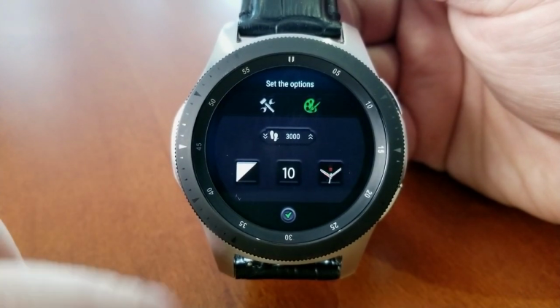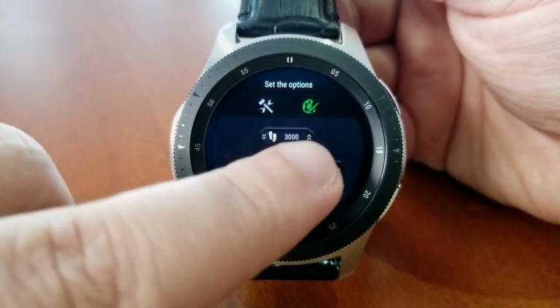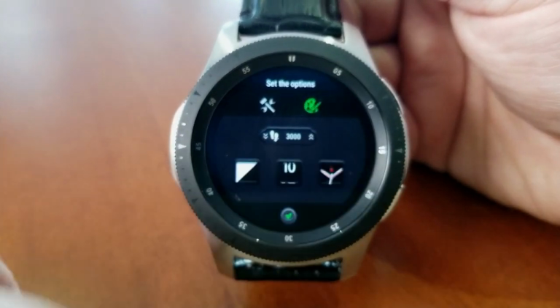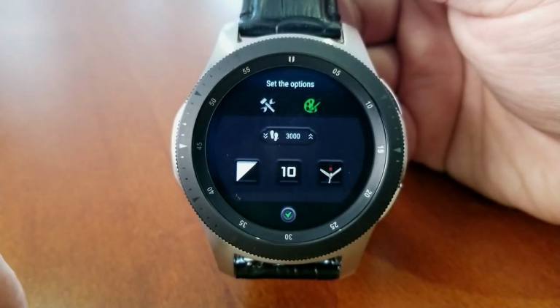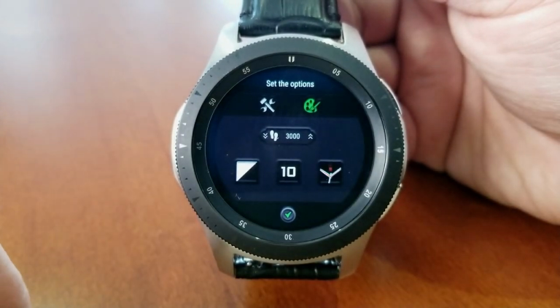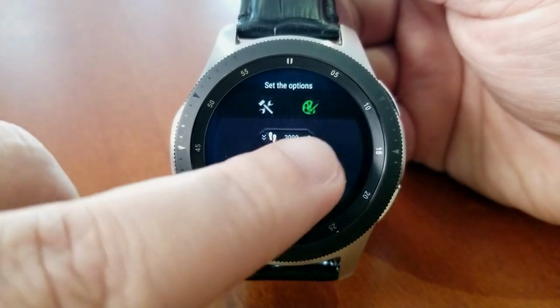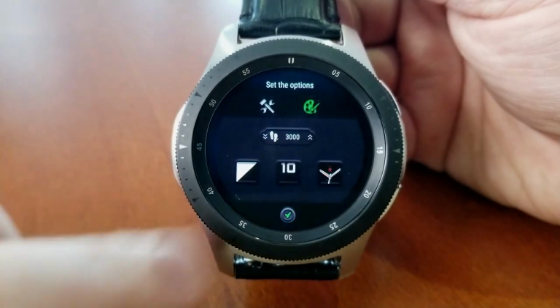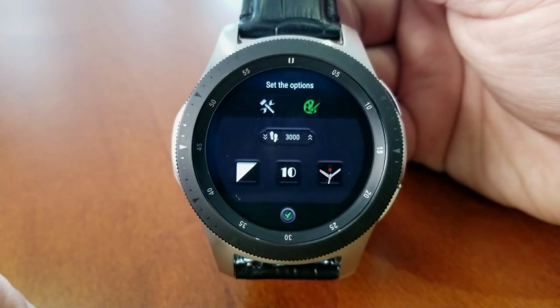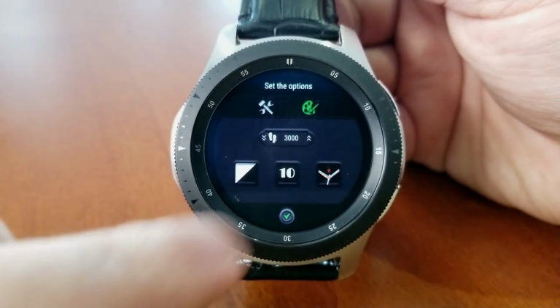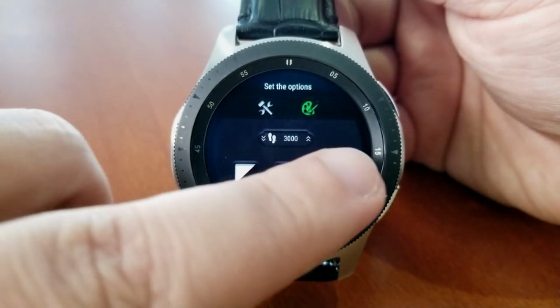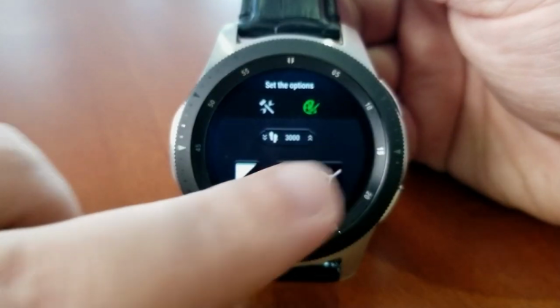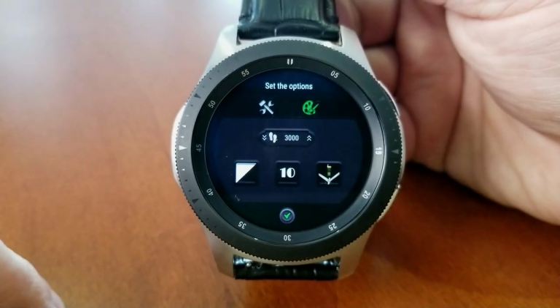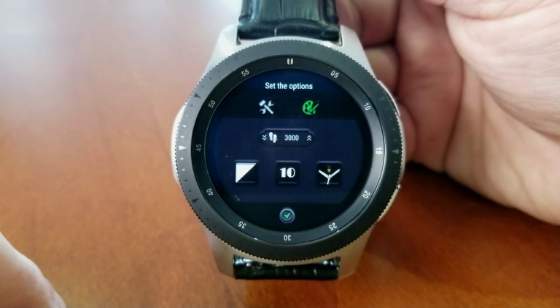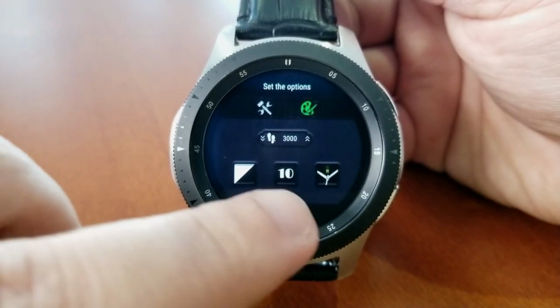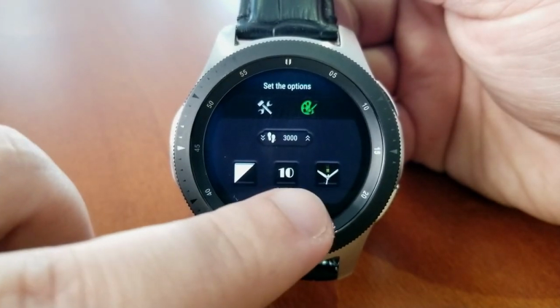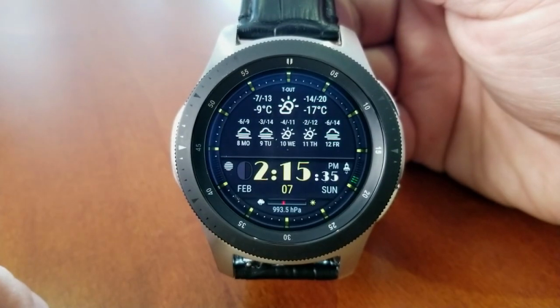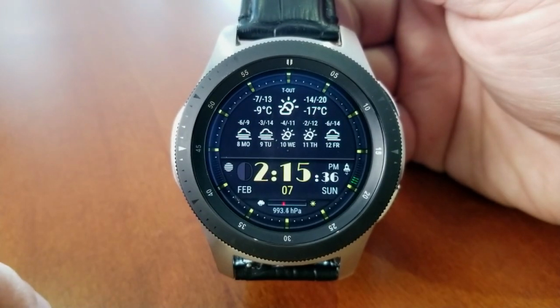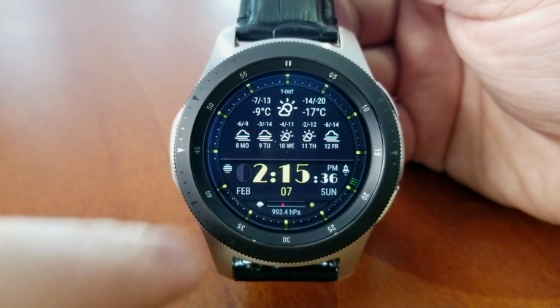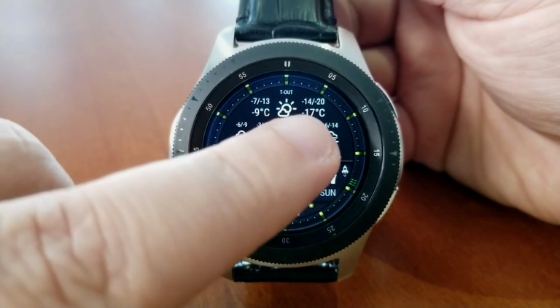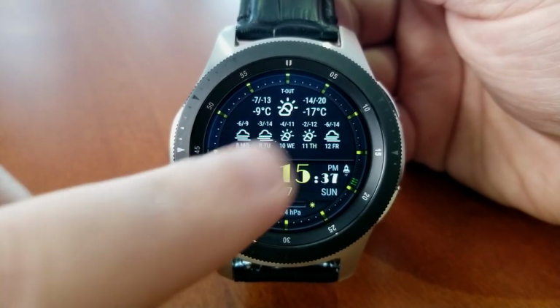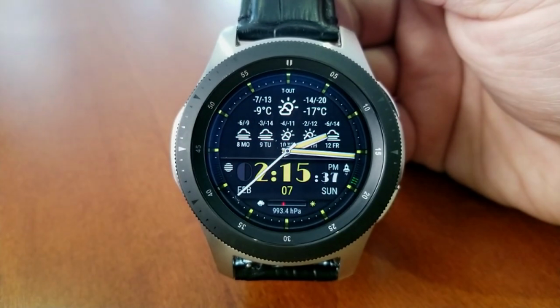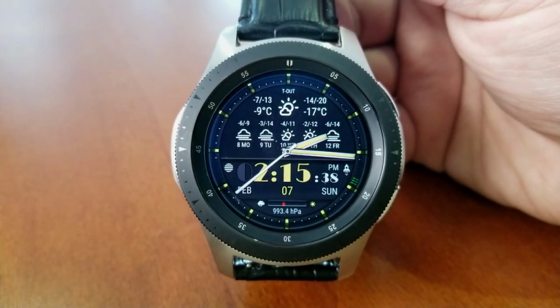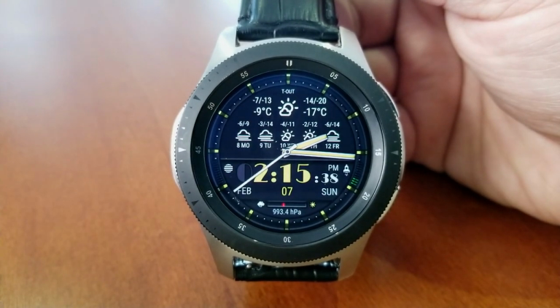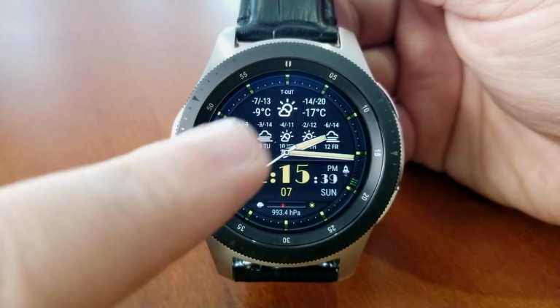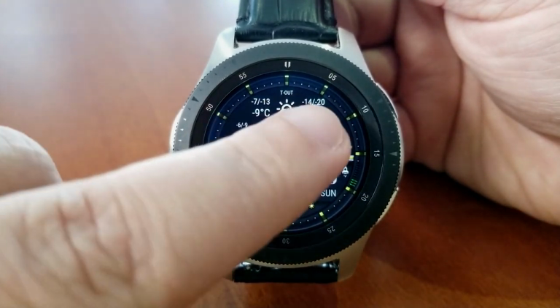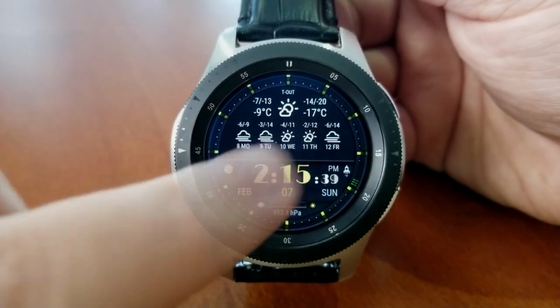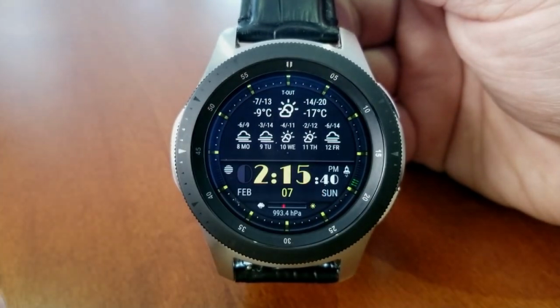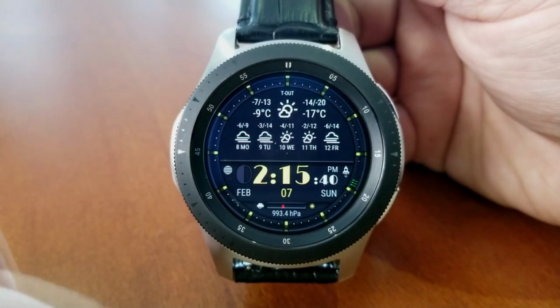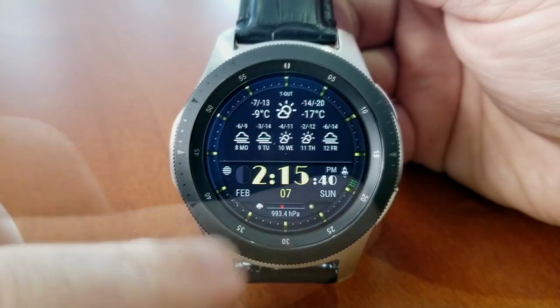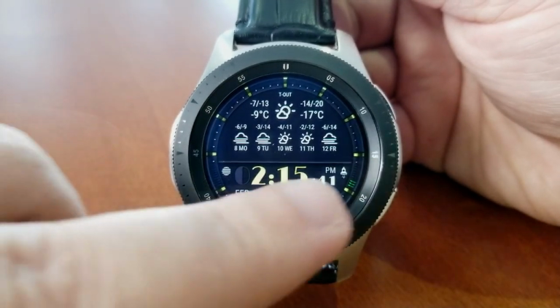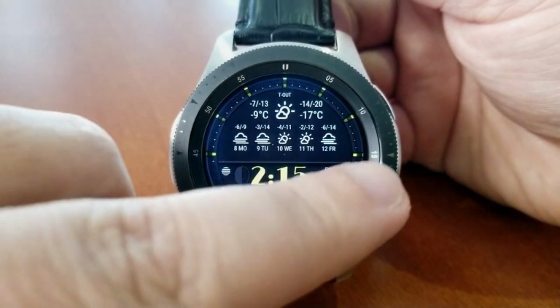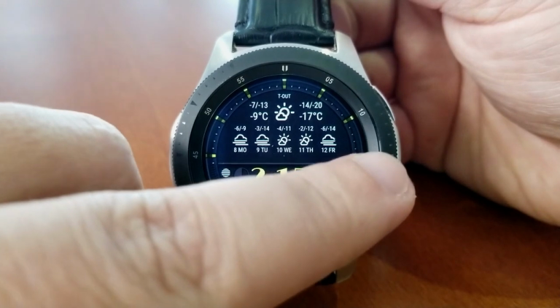This also comes in a clean and easy to read format which can be enhanced even further by completely removing the analog hands, which makes it even easier on the eyes to read all those great stats.